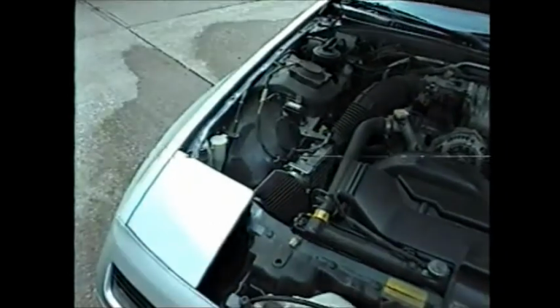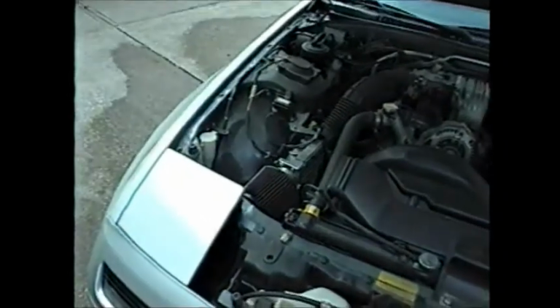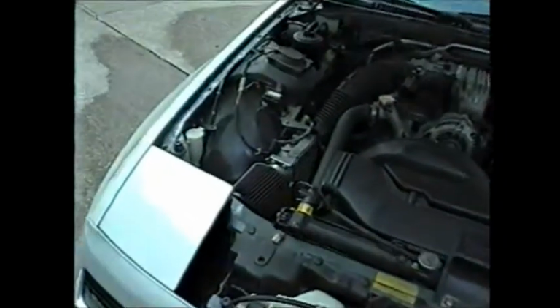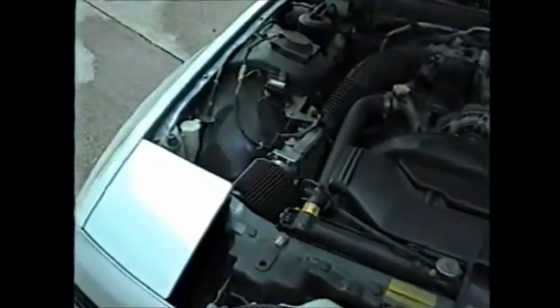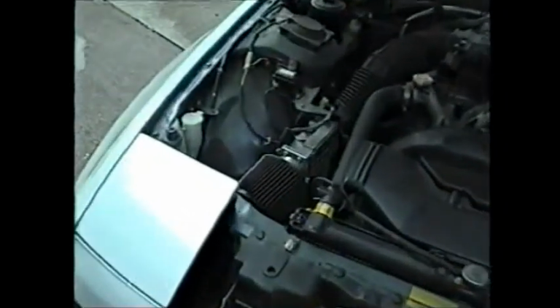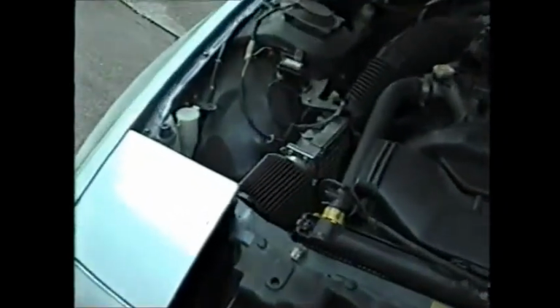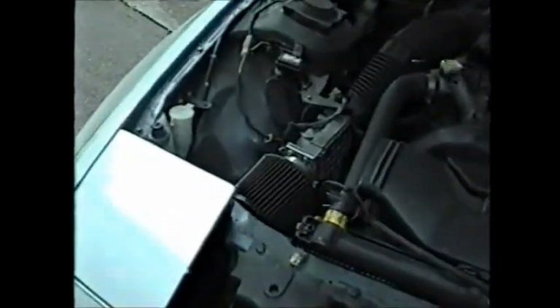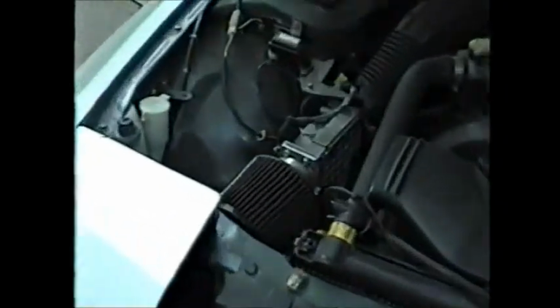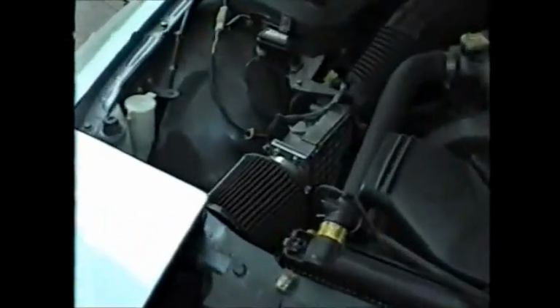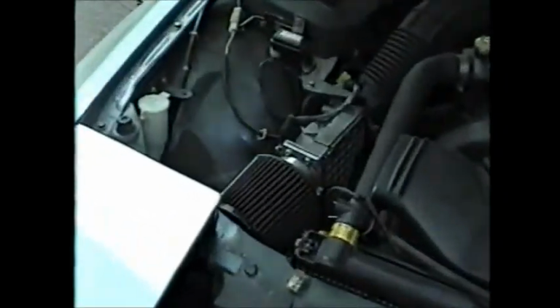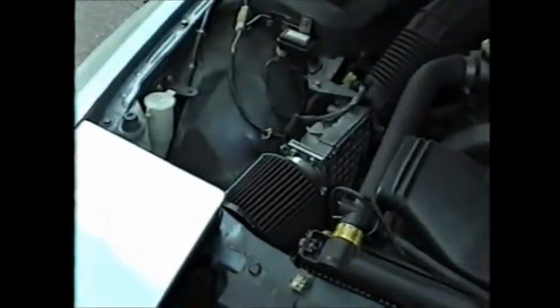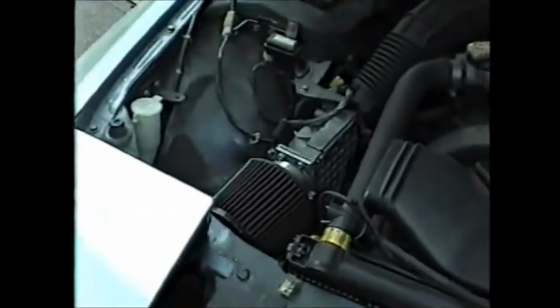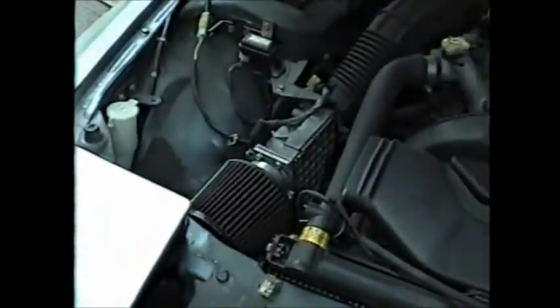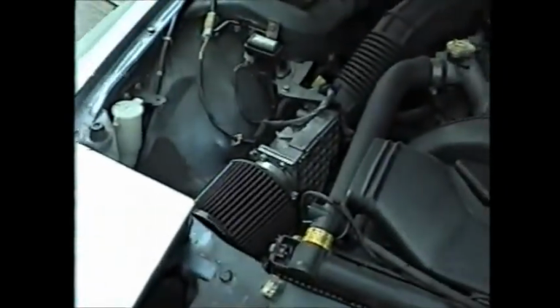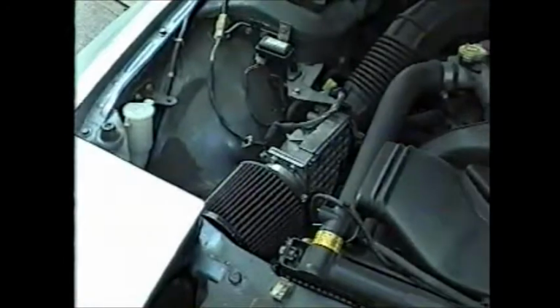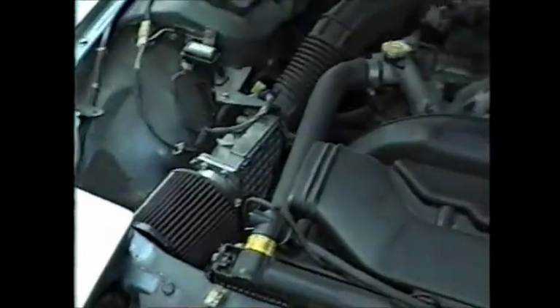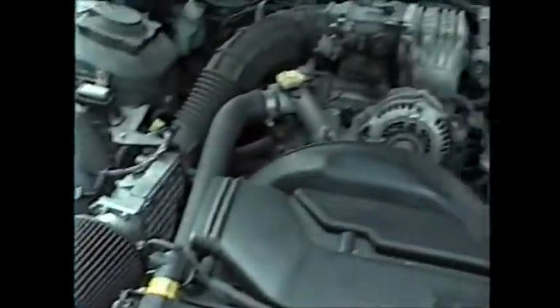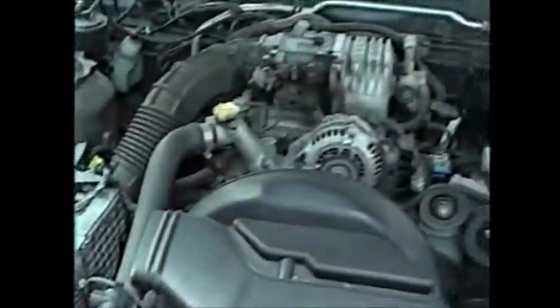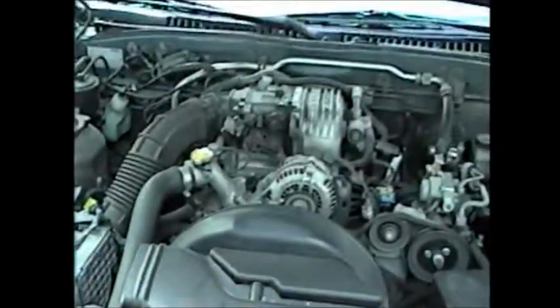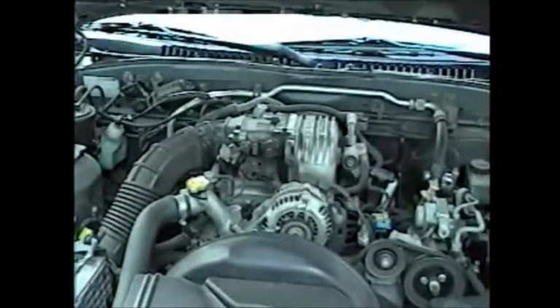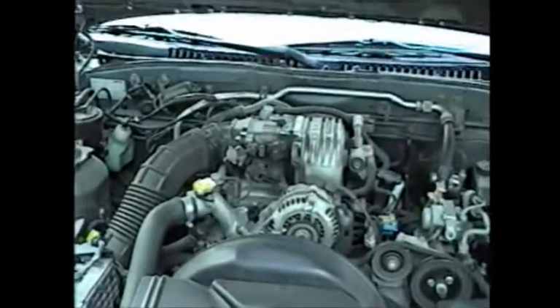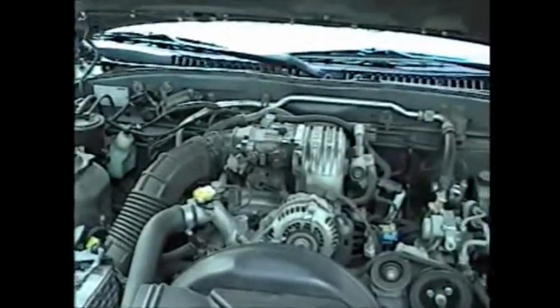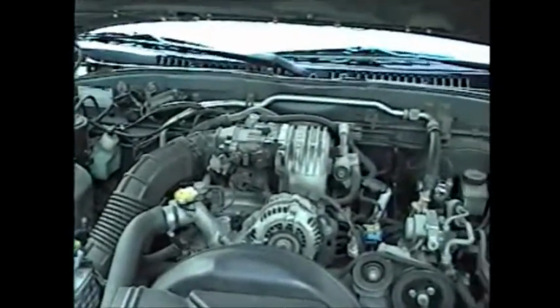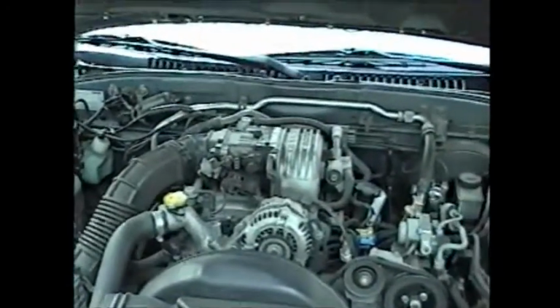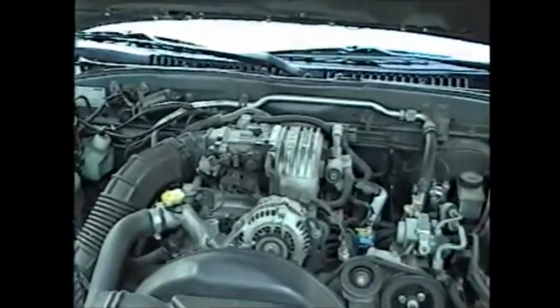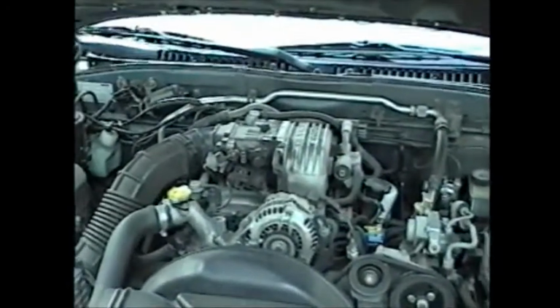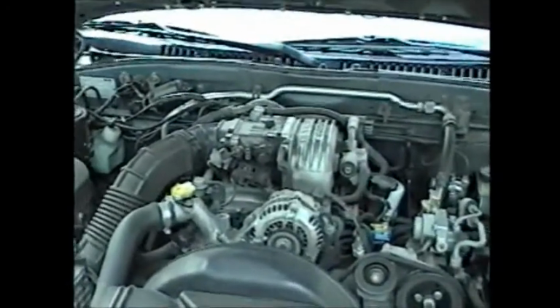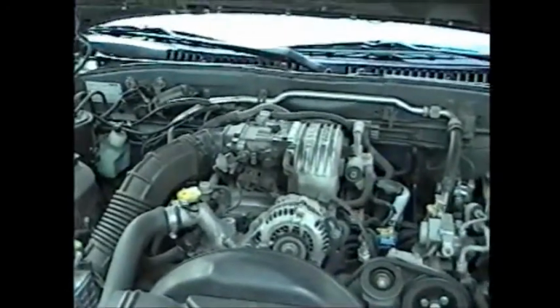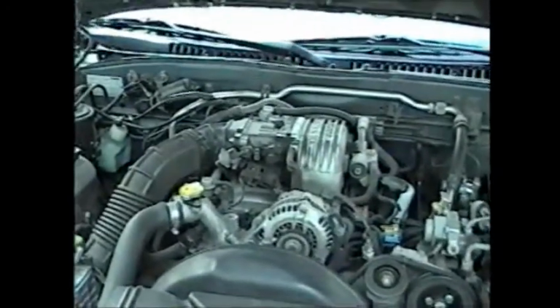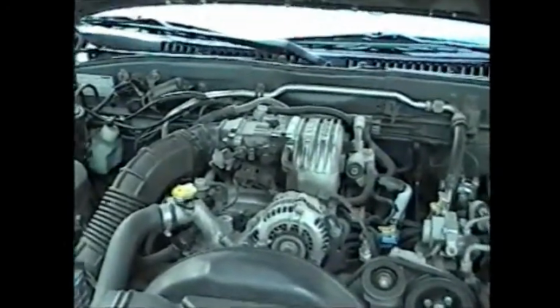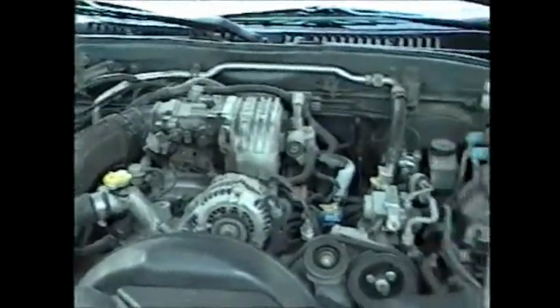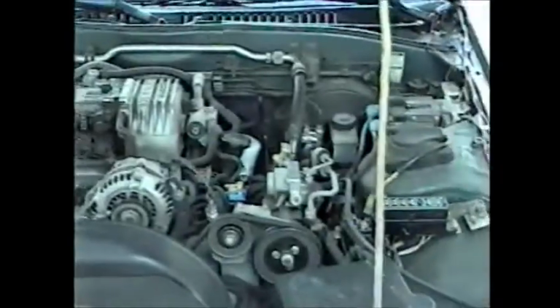Under the hood, got the cone-style air filter. Famous 13B fuel-injected 1.3L rotary engine.